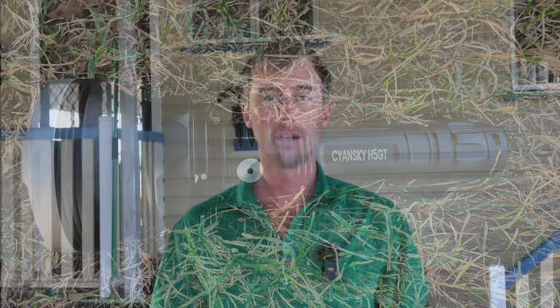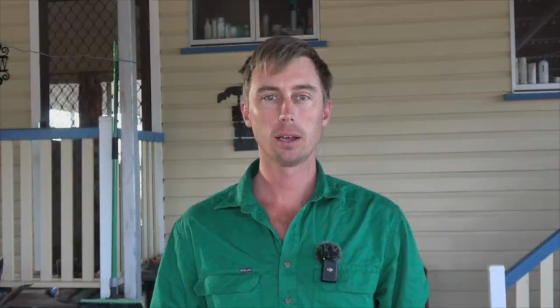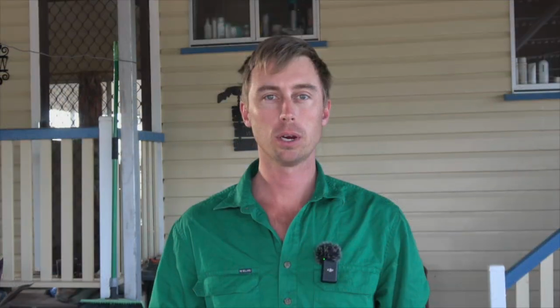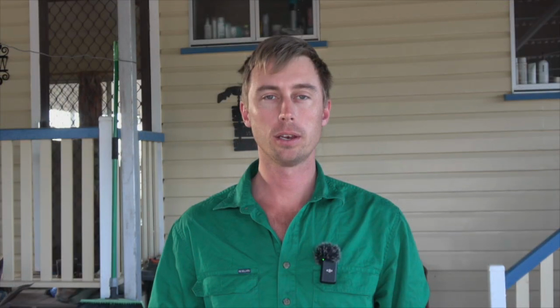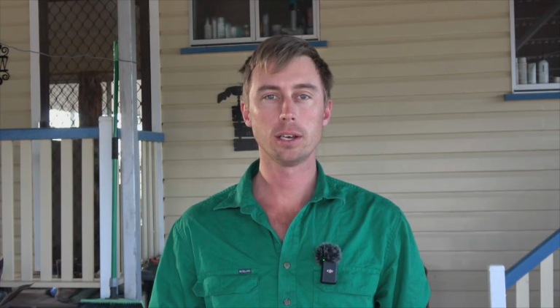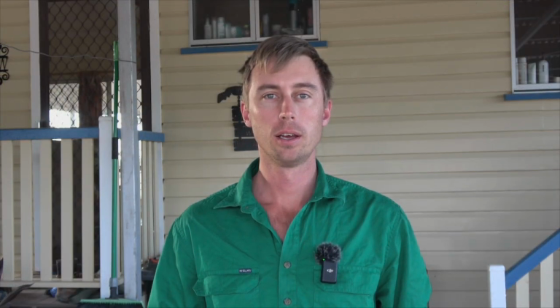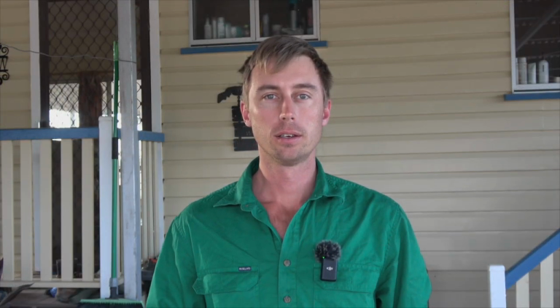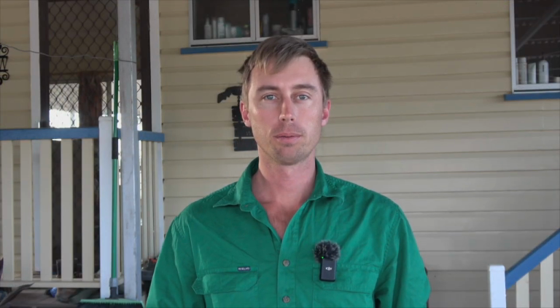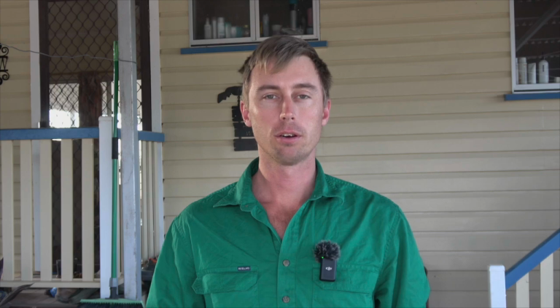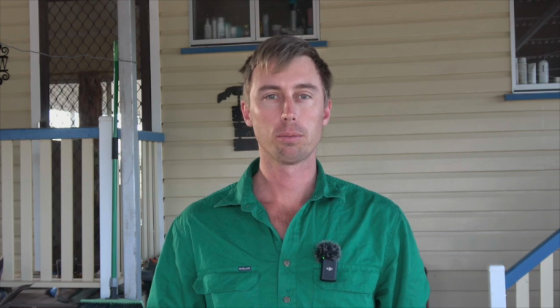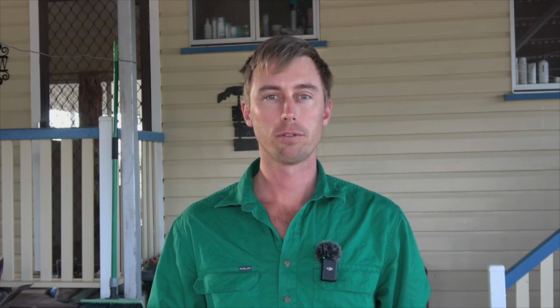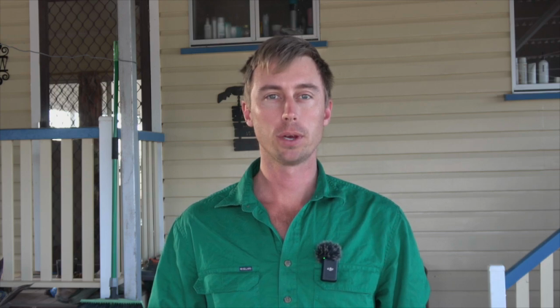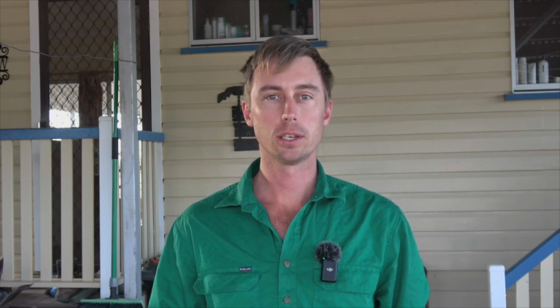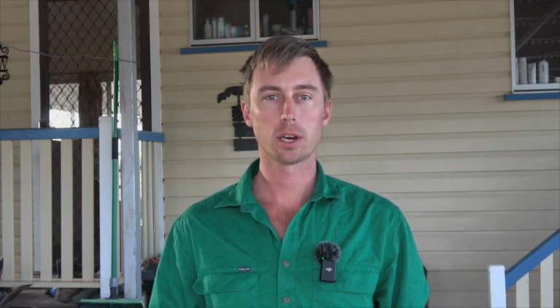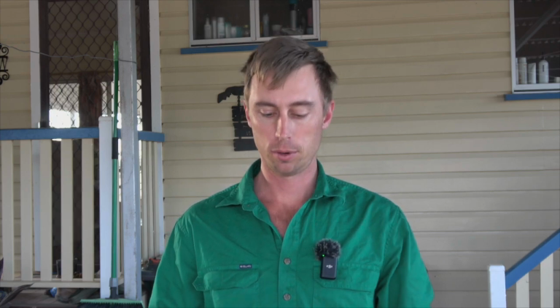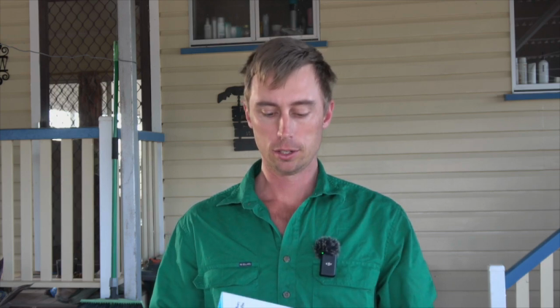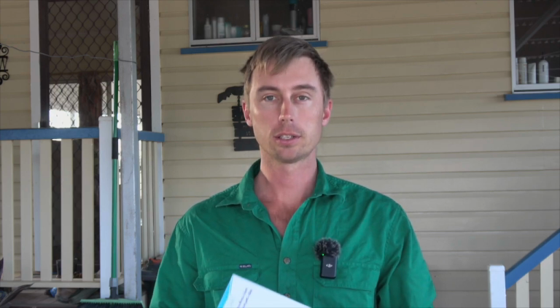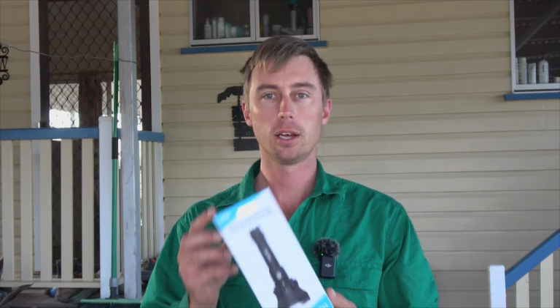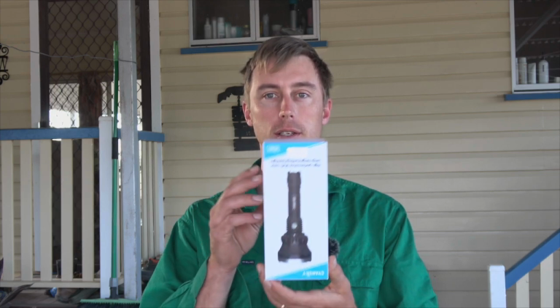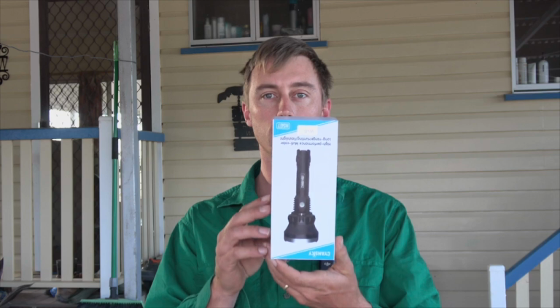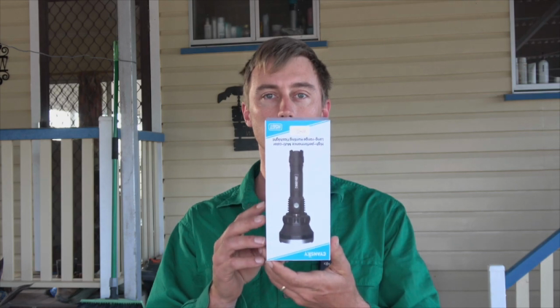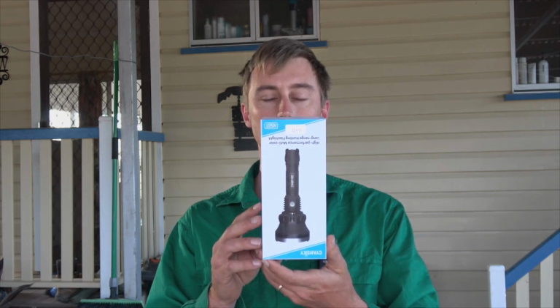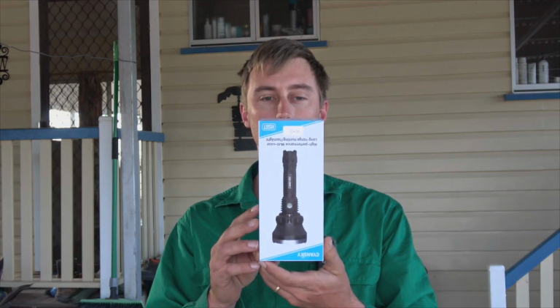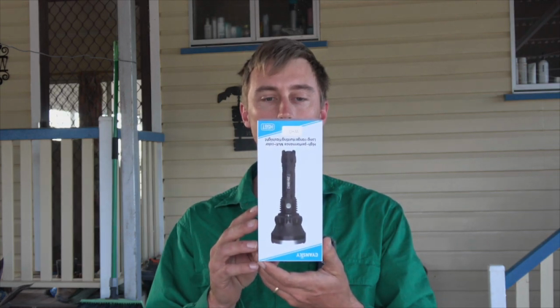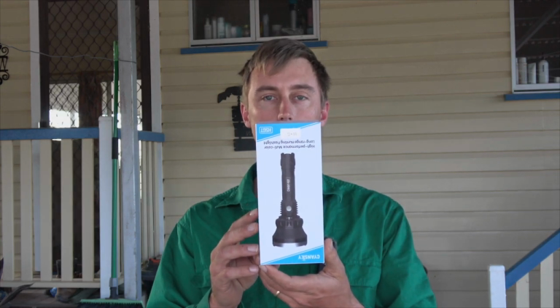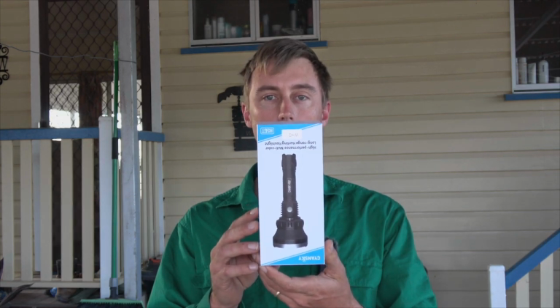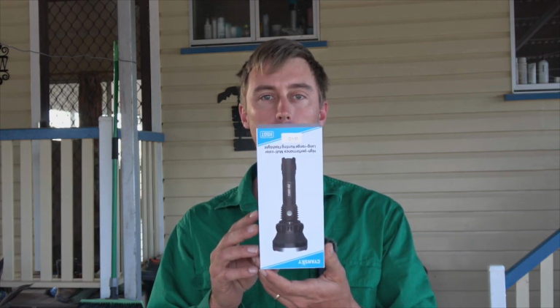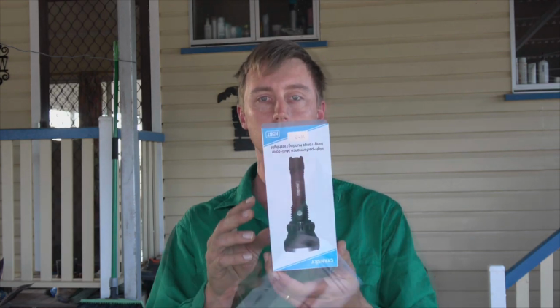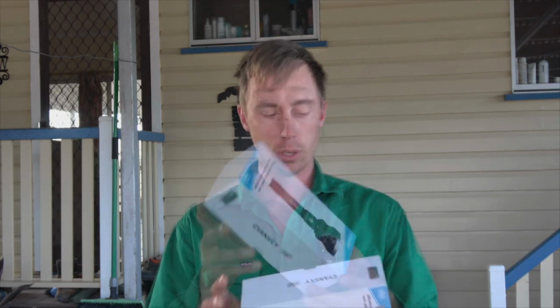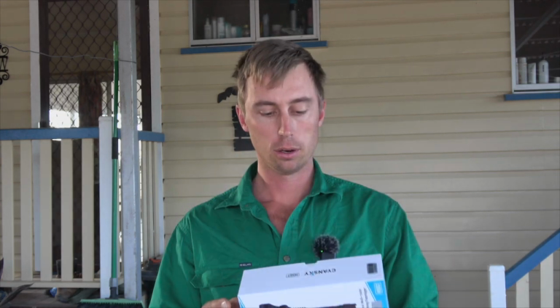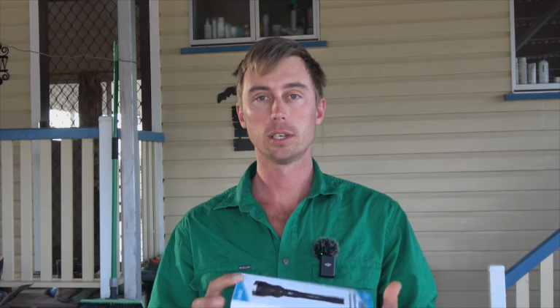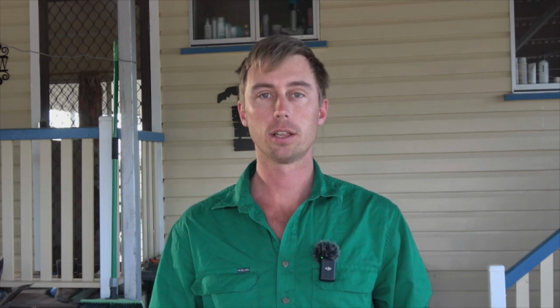Hey guys and welcome to Into the Night. Today we're going to do a quick product review. I've been sent this product from Science Guy — it's a dual LED torch, green and white.